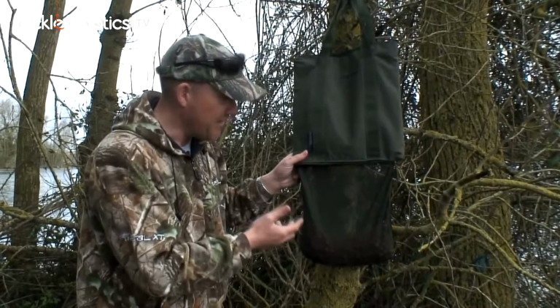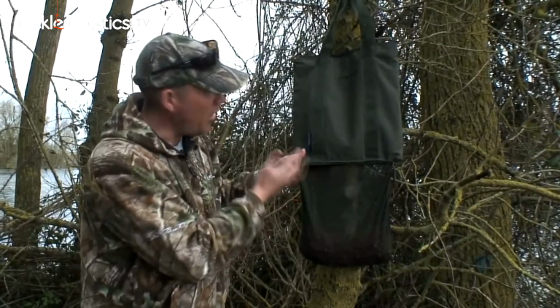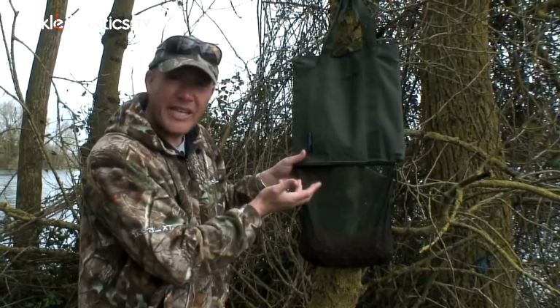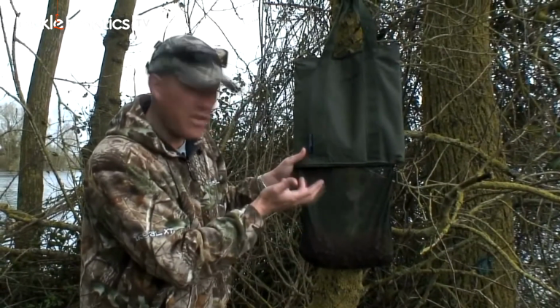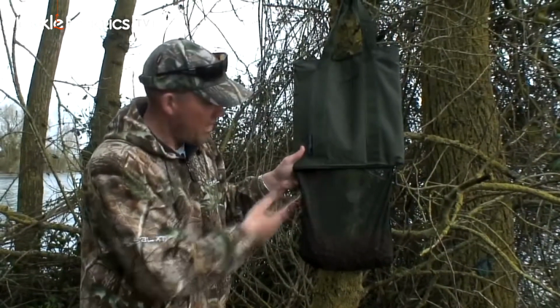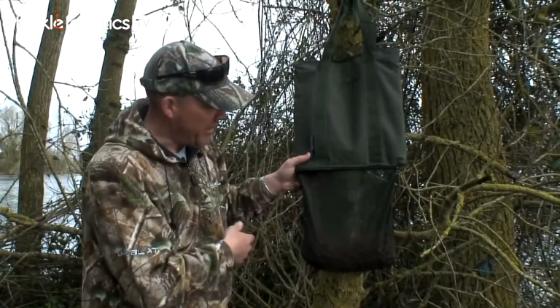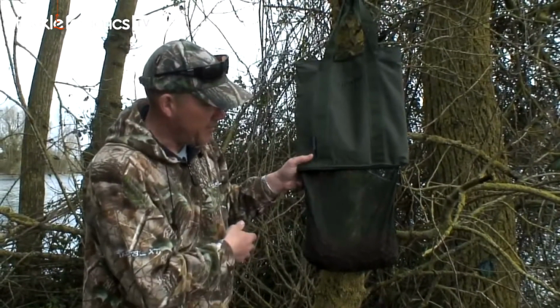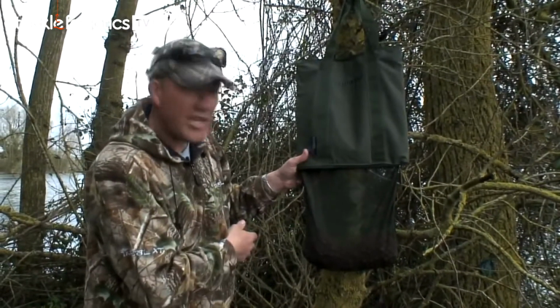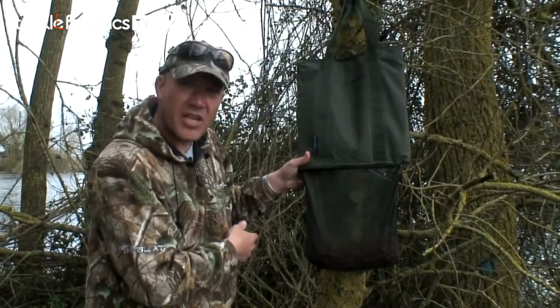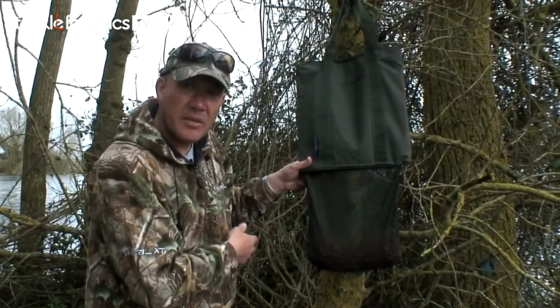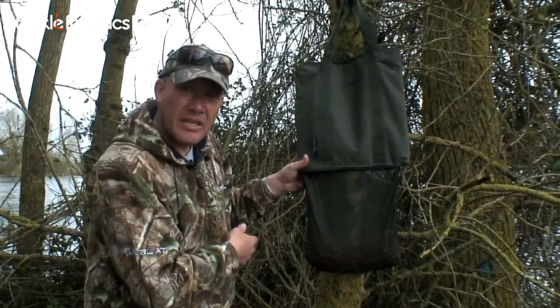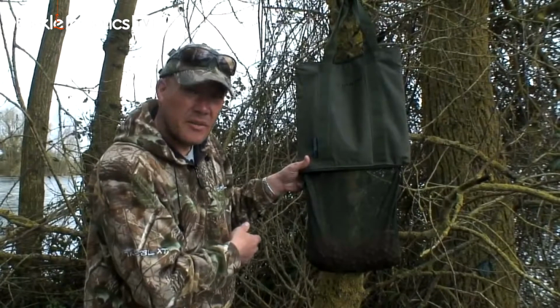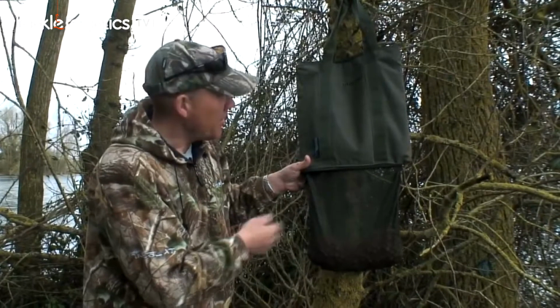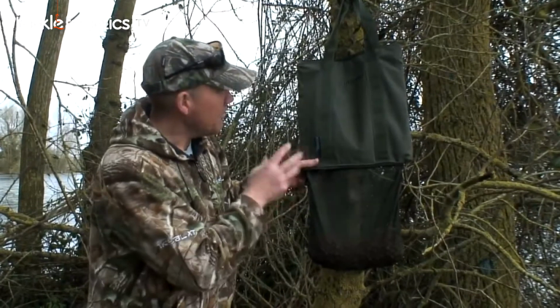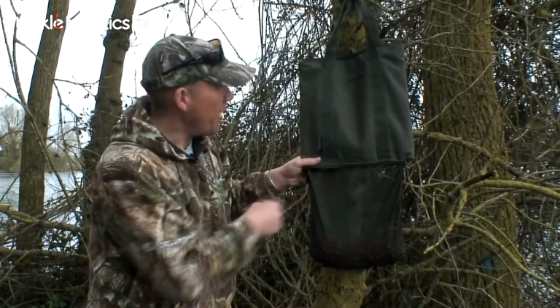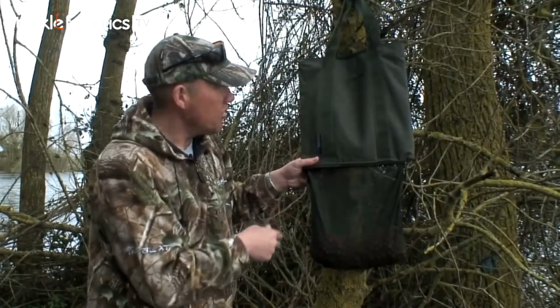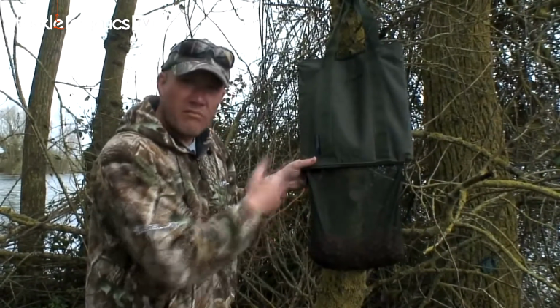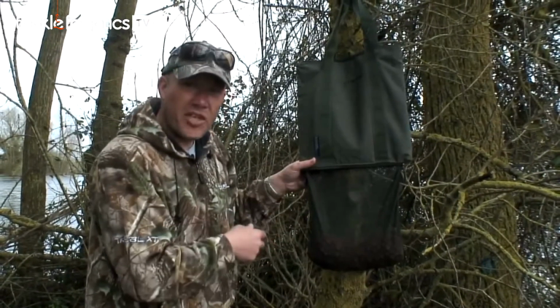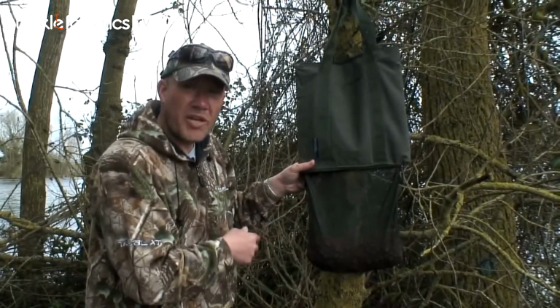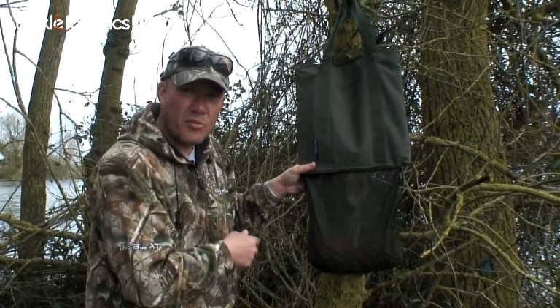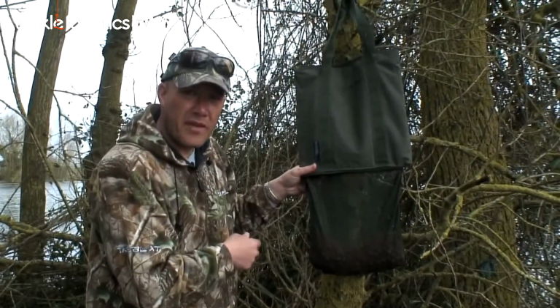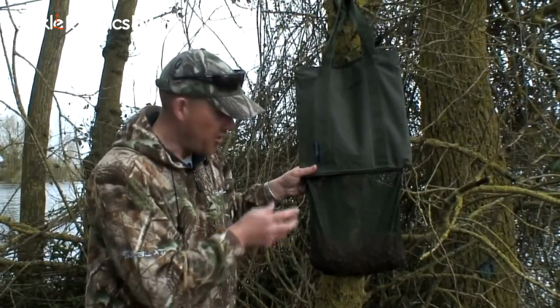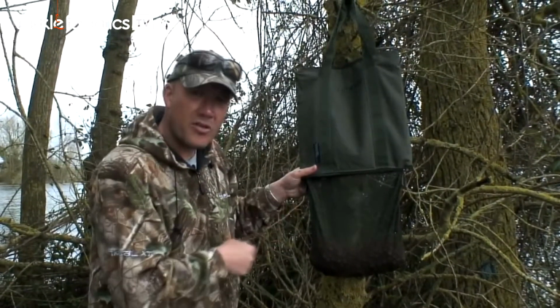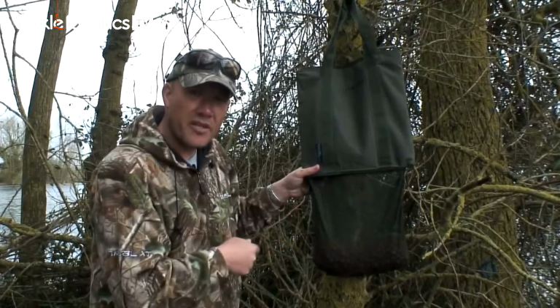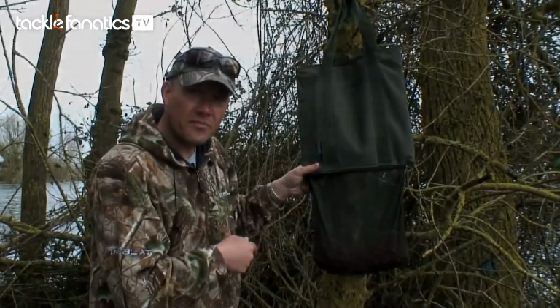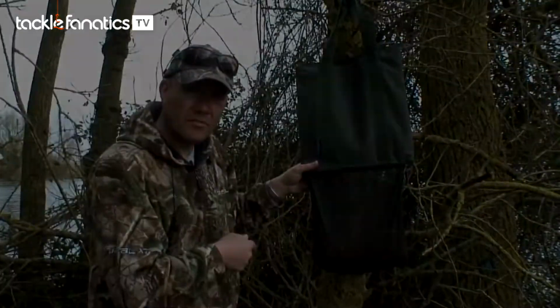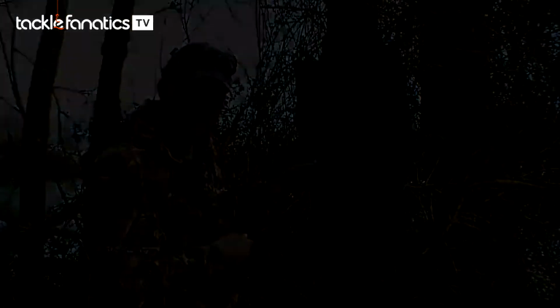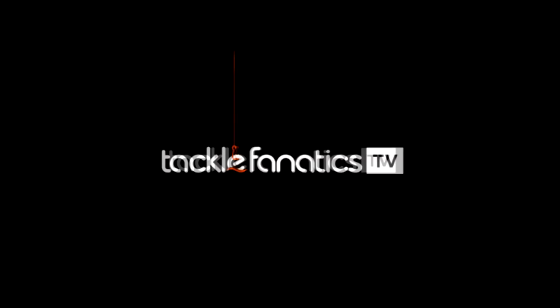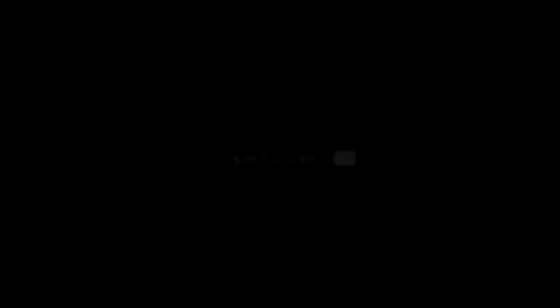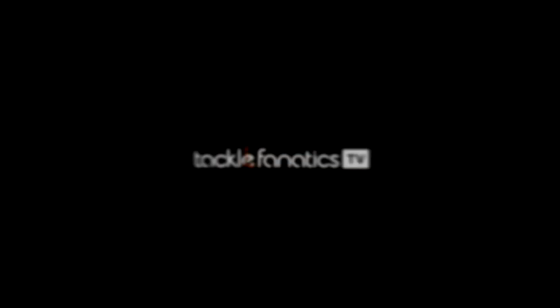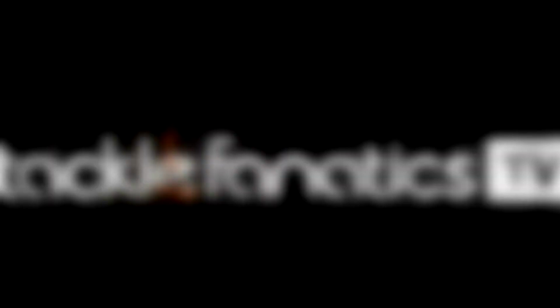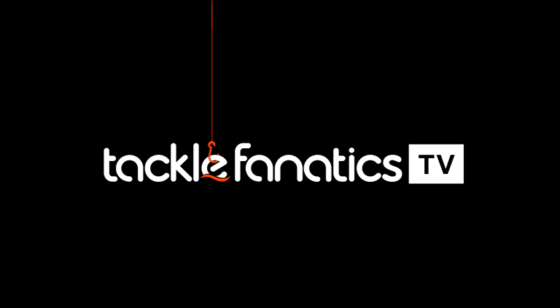So for a trip to France, that will hold easily — I would say about six to seven kilos. A couple of those and you've got 15 to 20 kilos of boilies in France; they're going to stay fresh all week. You've been tuned into Tackle Fanatics TV.